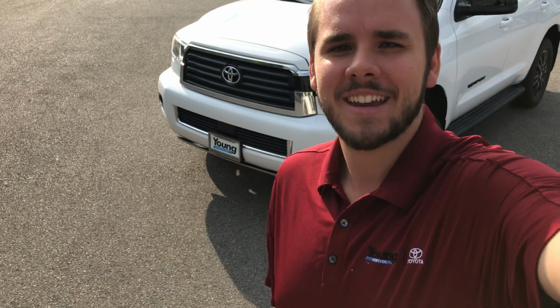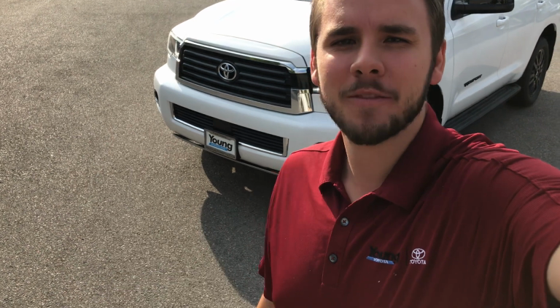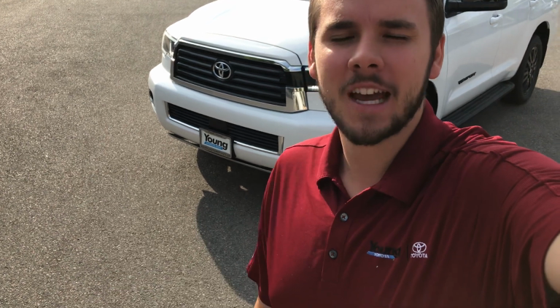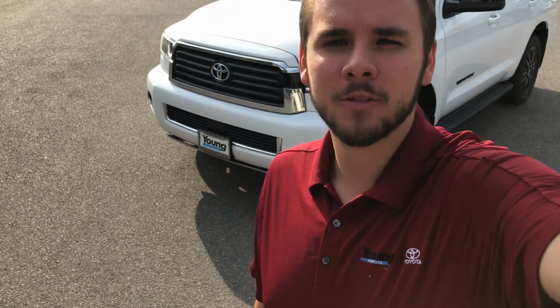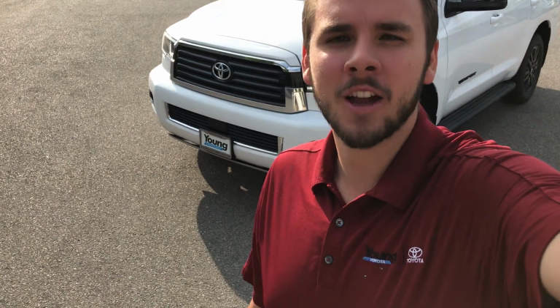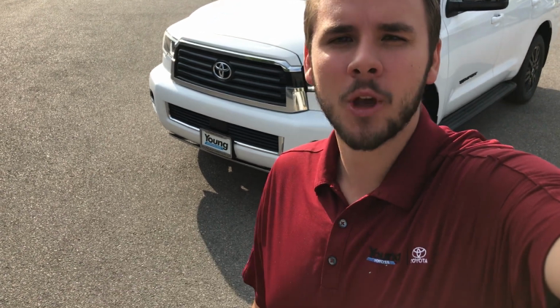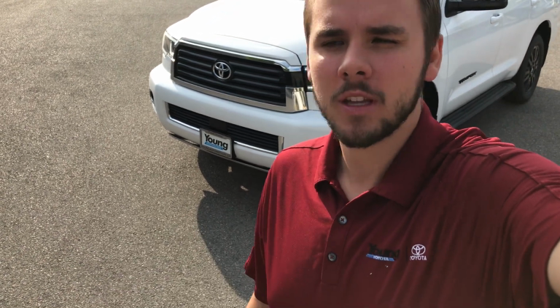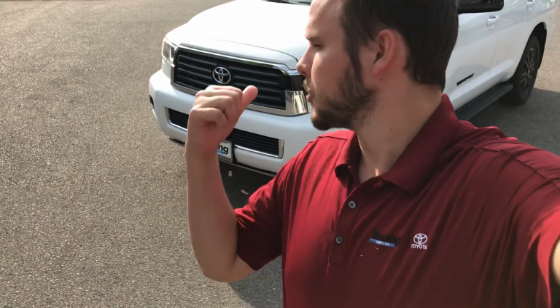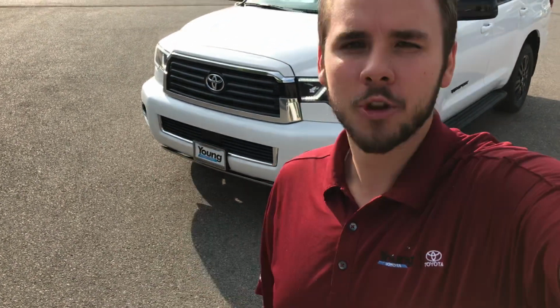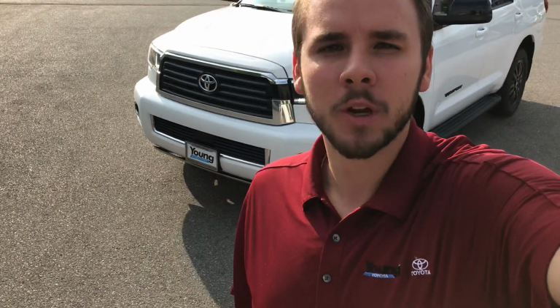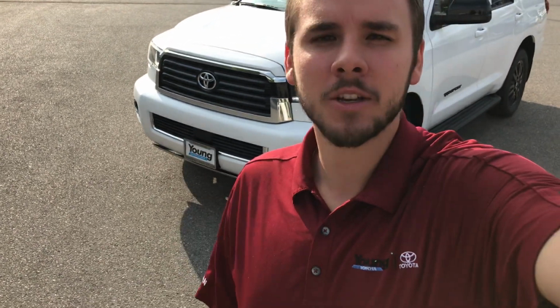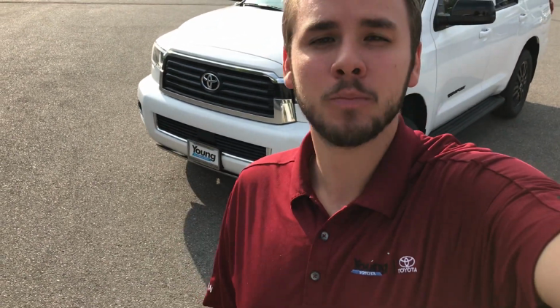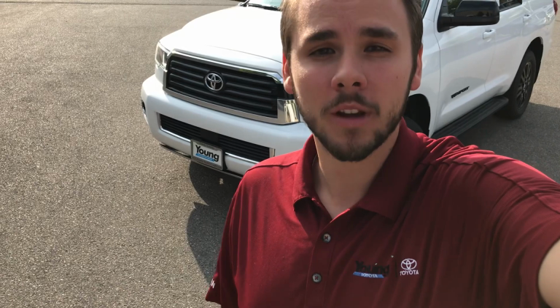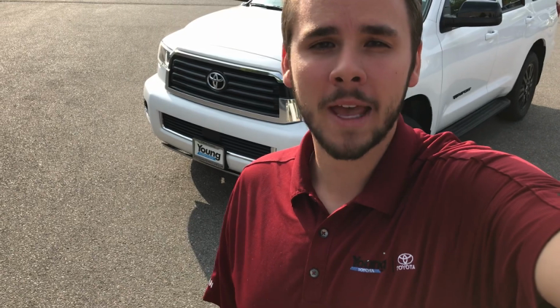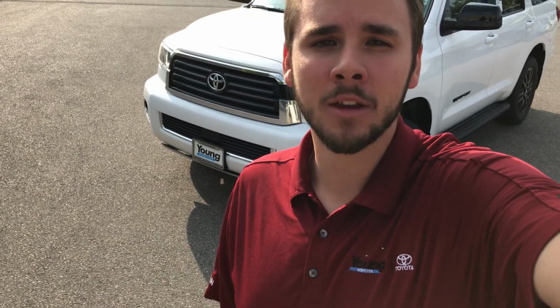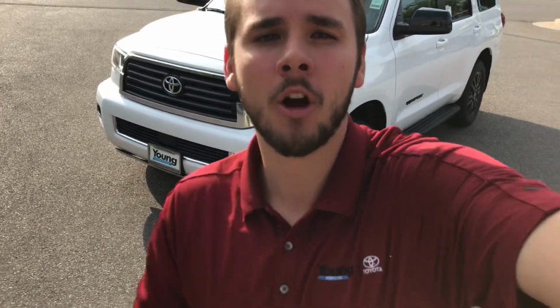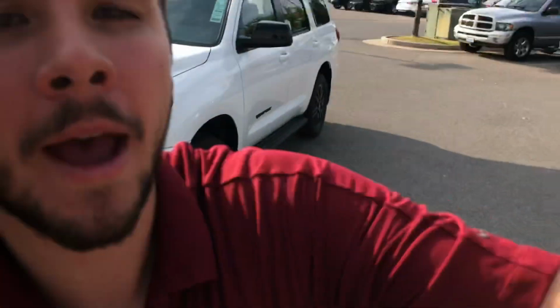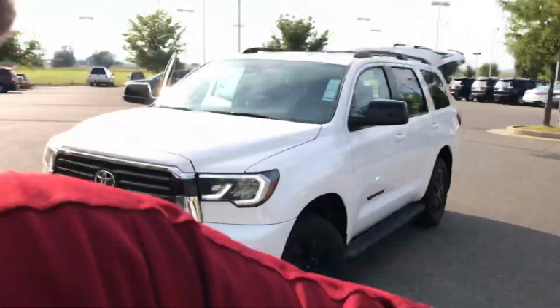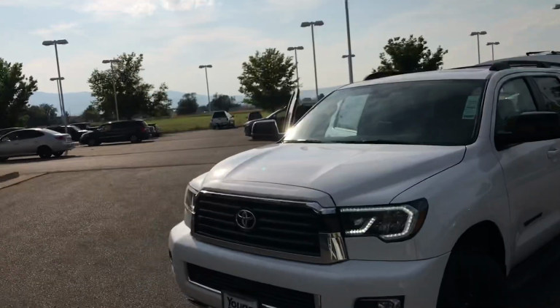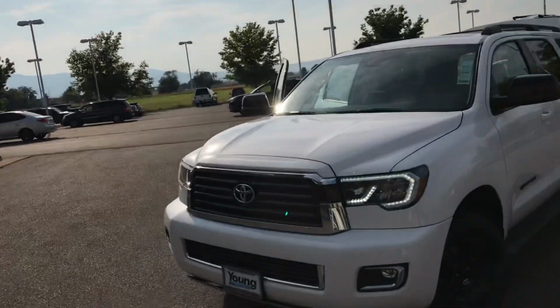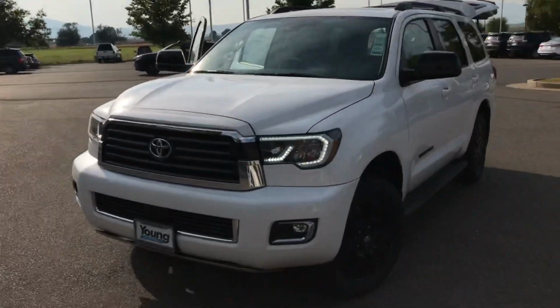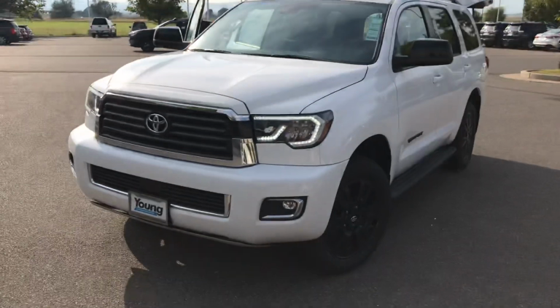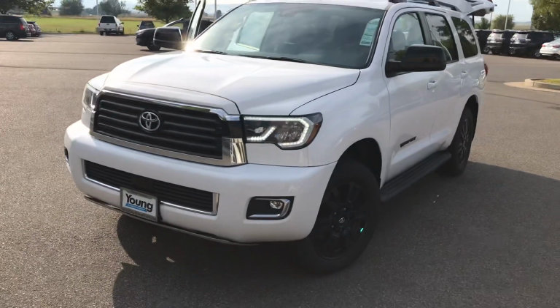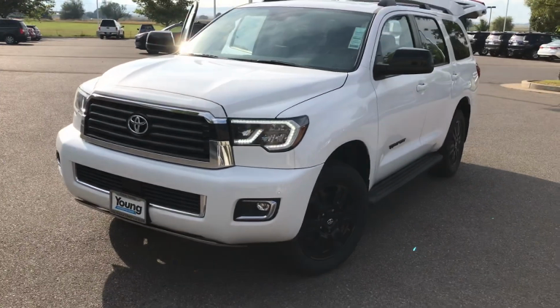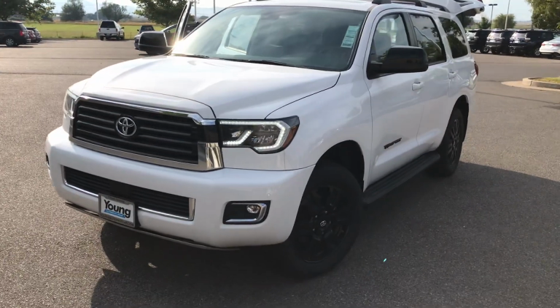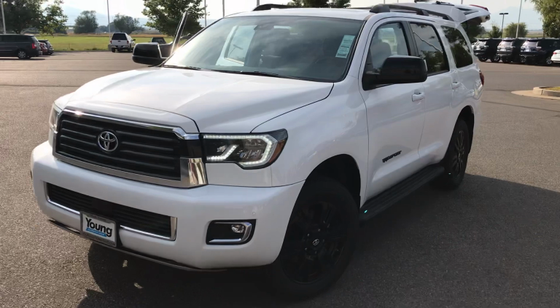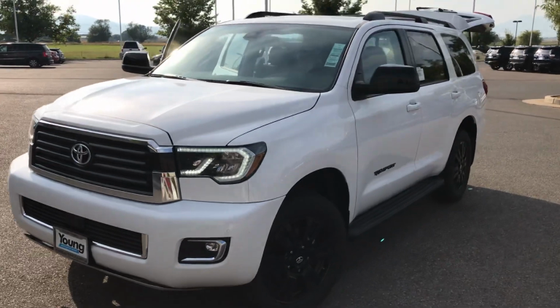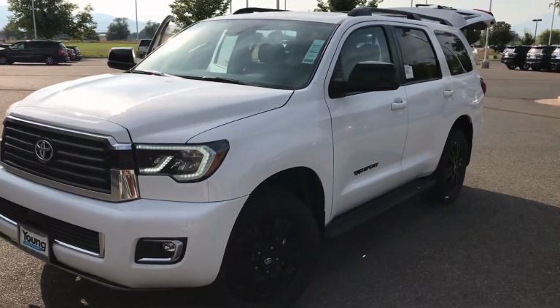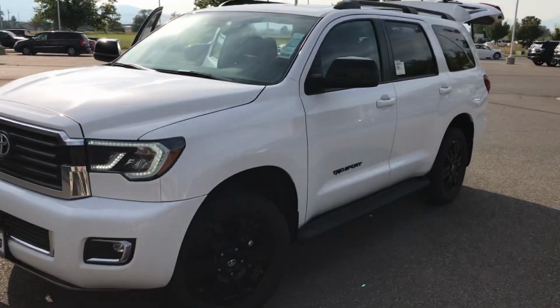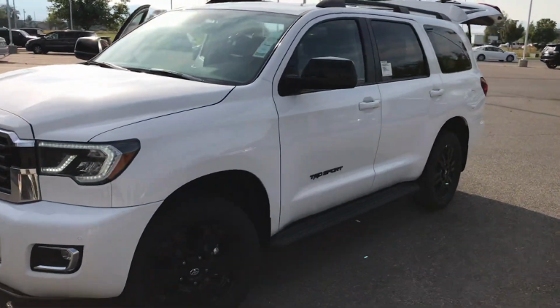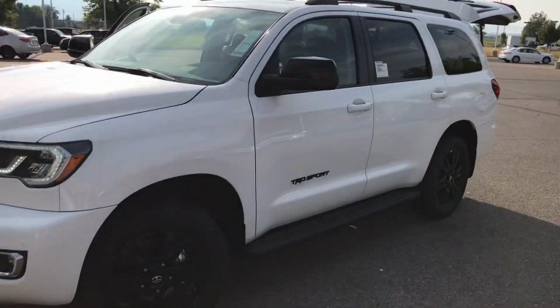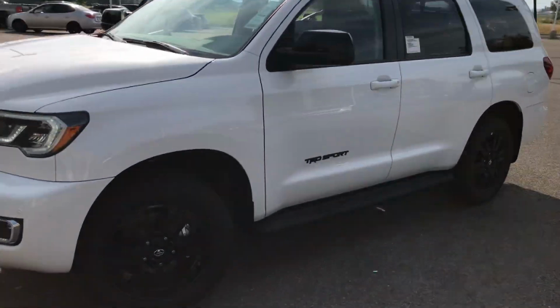Hey Jeff, this is Kyle over at Young Toyota. Just want to show you that quick TRD Sport that we had here that you were calling about. This is that 2019 Sequoia TRD Sport.